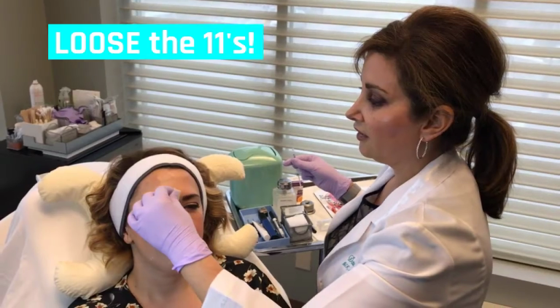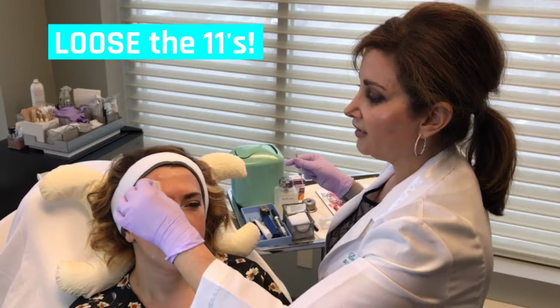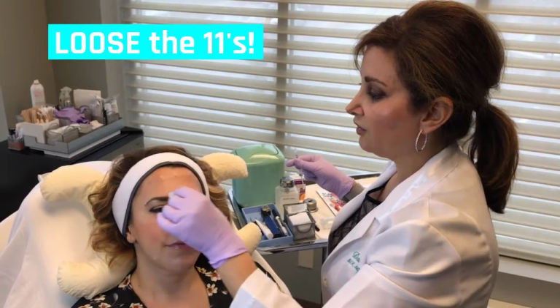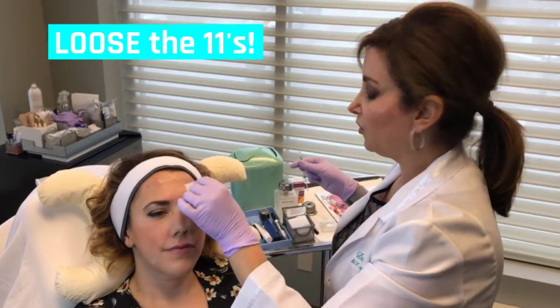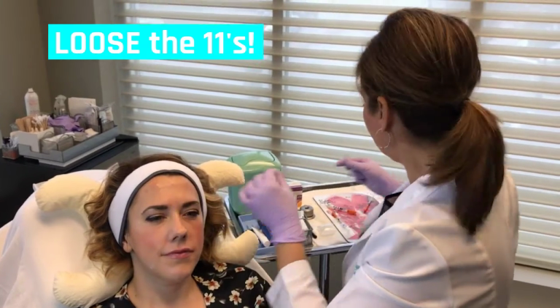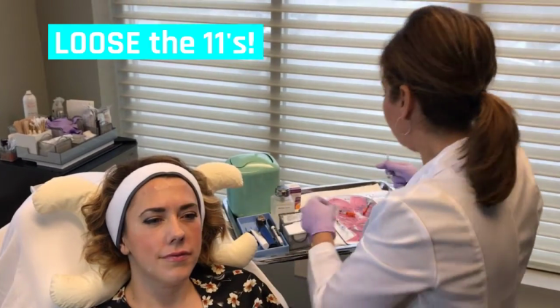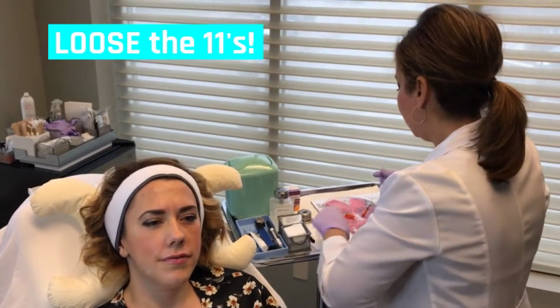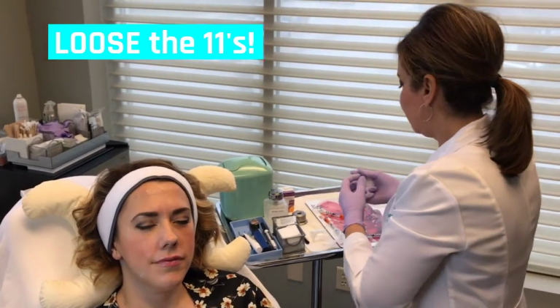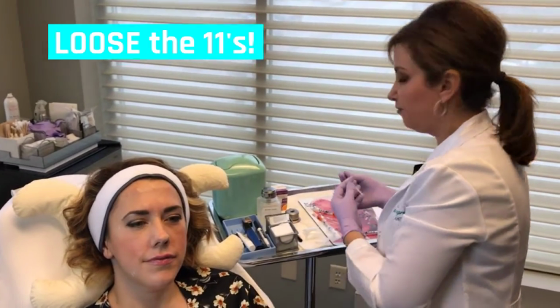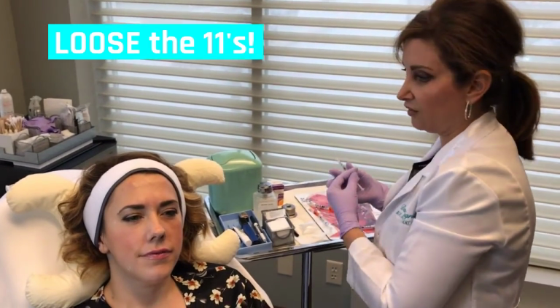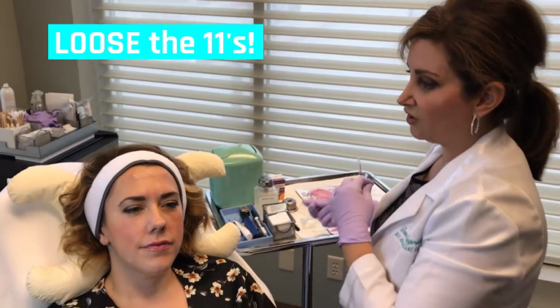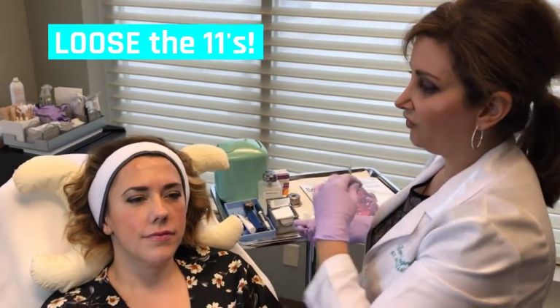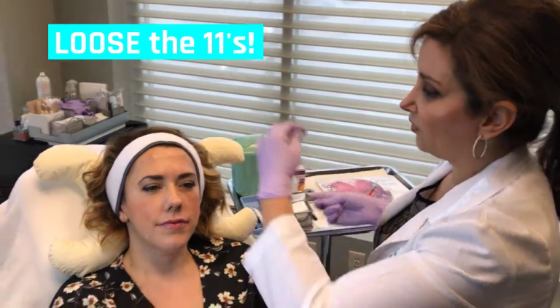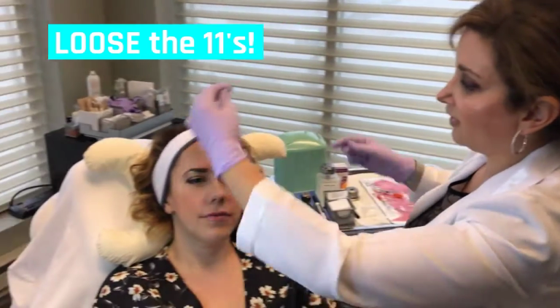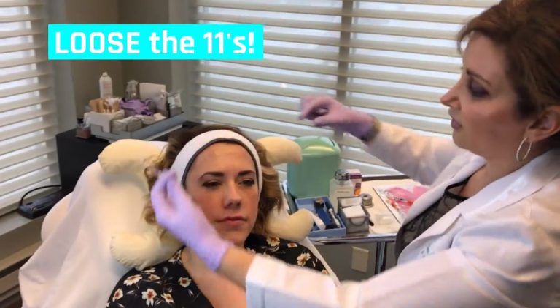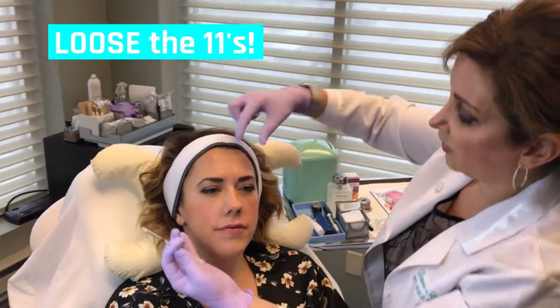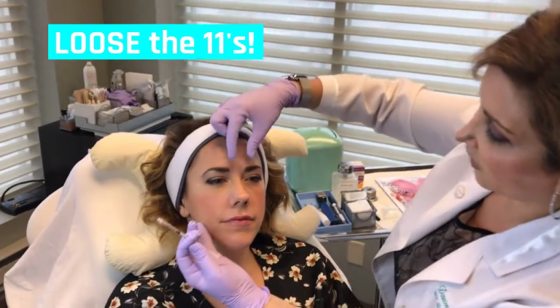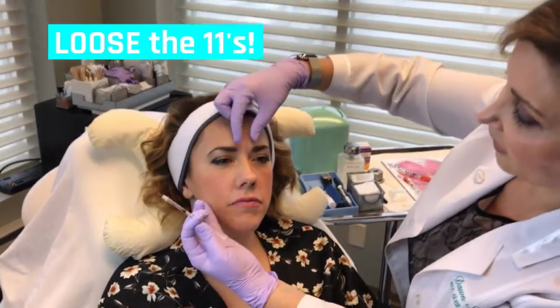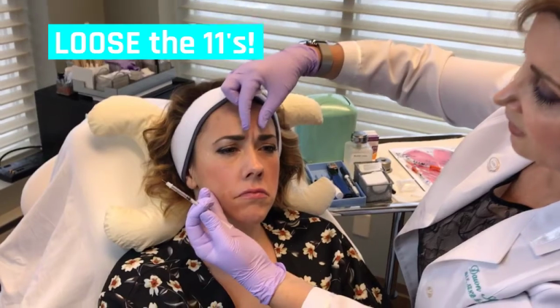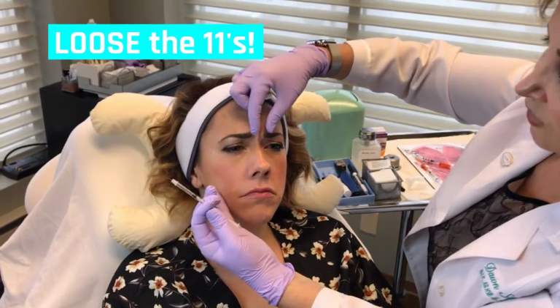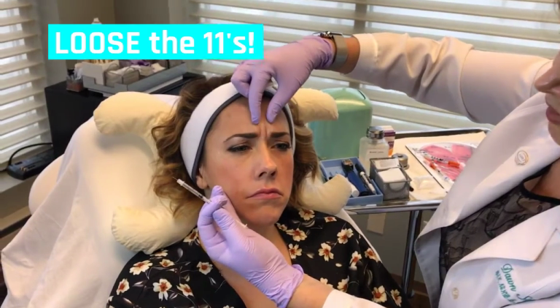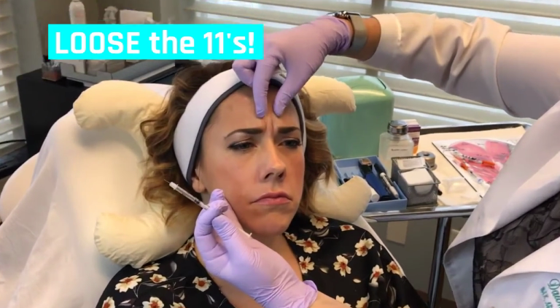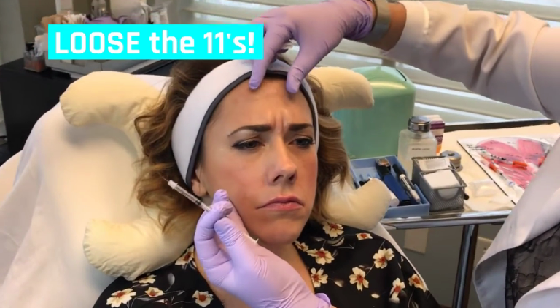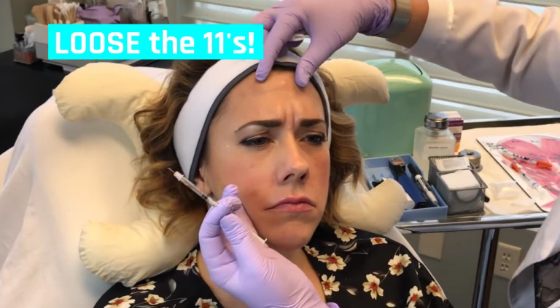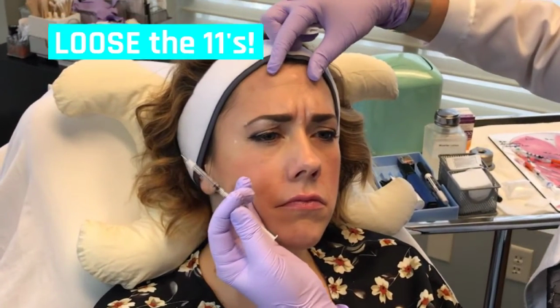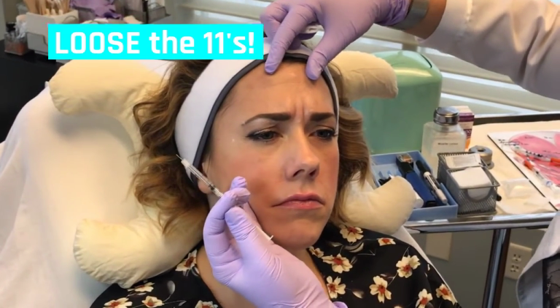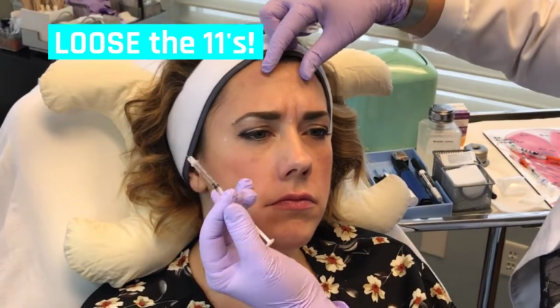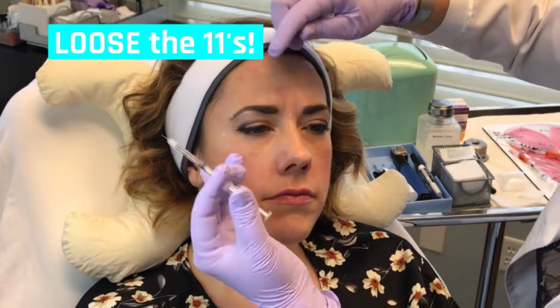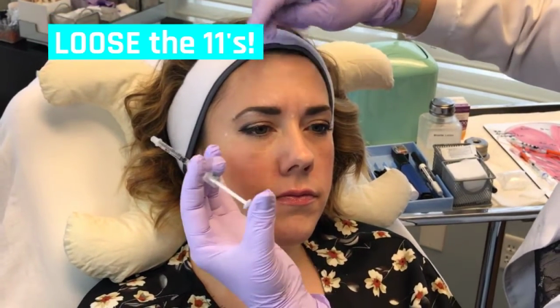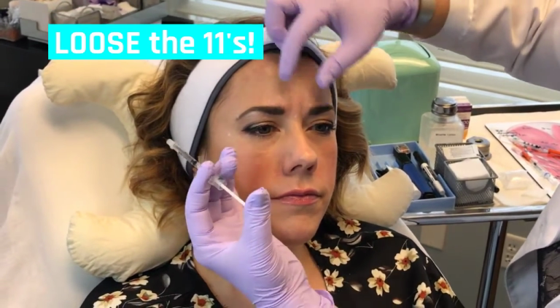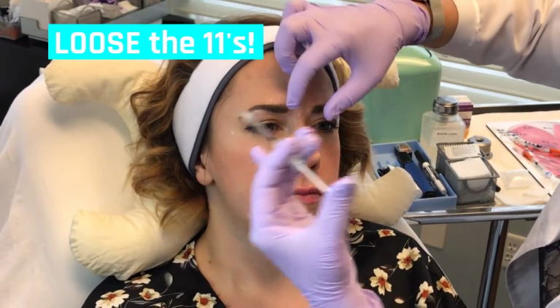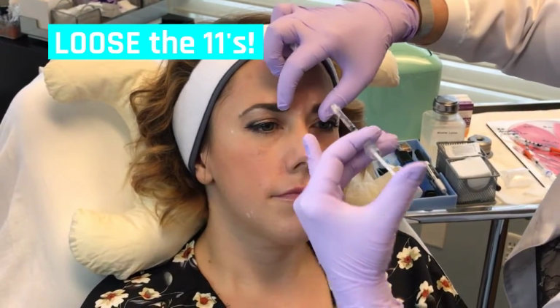The next area we're going to treat is the glabella region, the frown line area. Can you frown? Those number 11s — that's what we're going to address here, and brow and eye brightening.